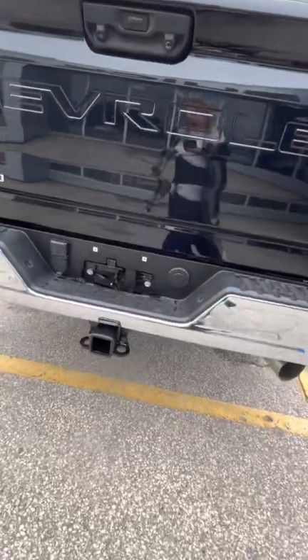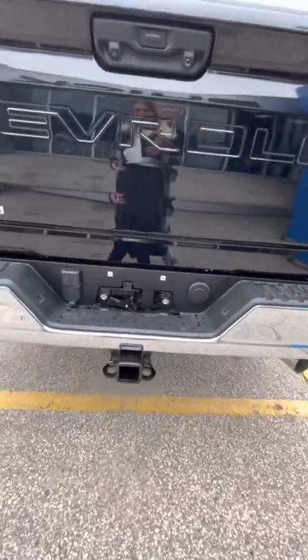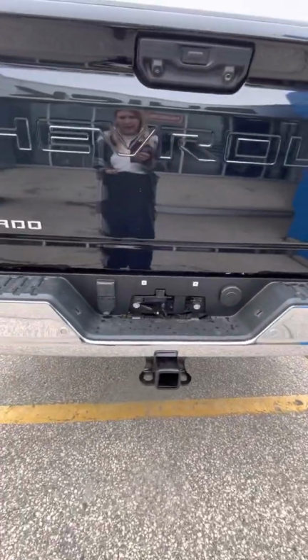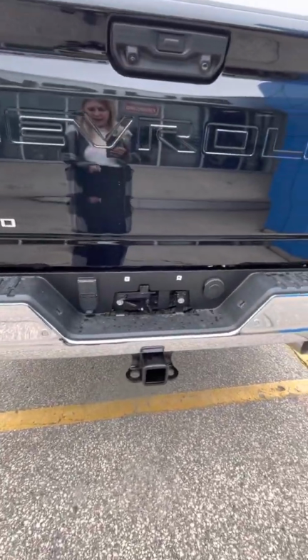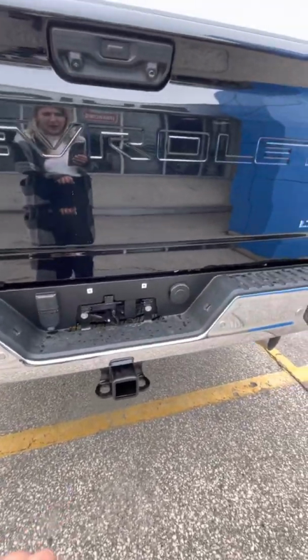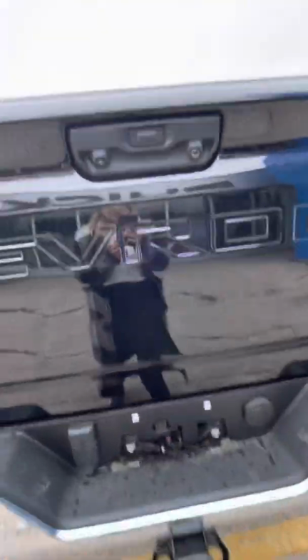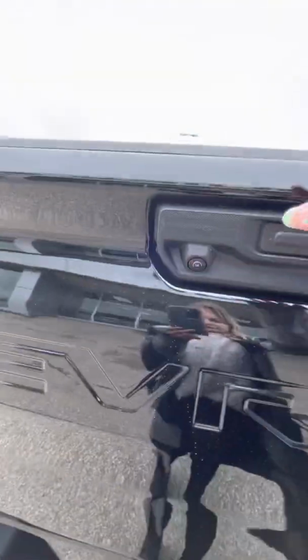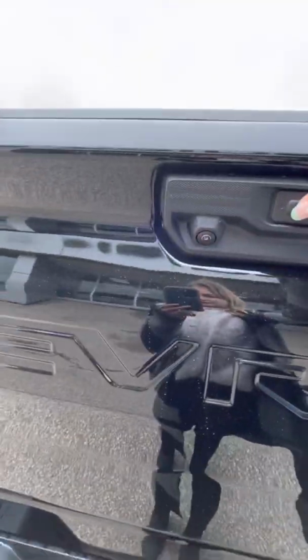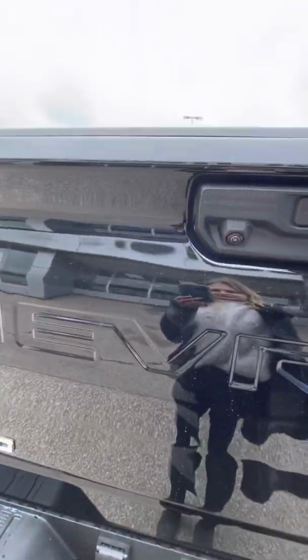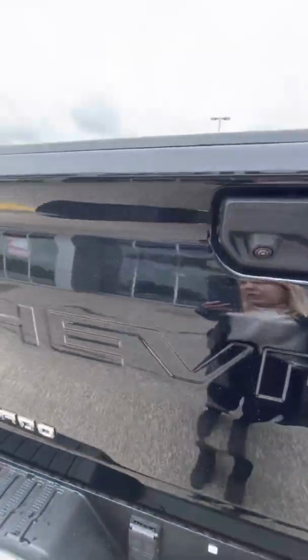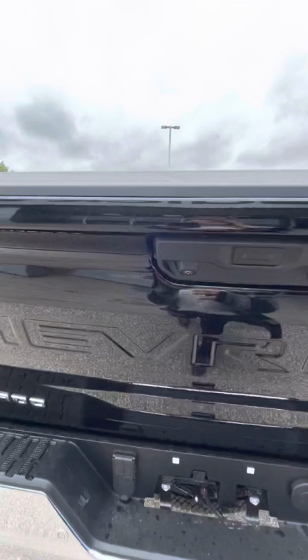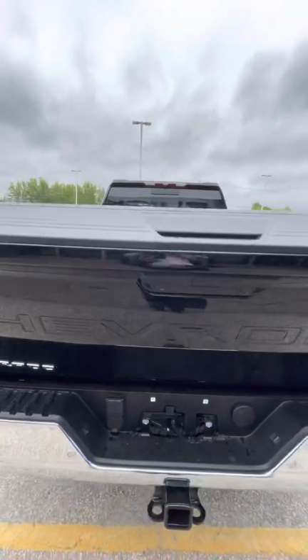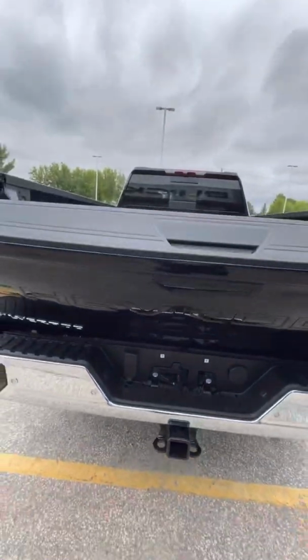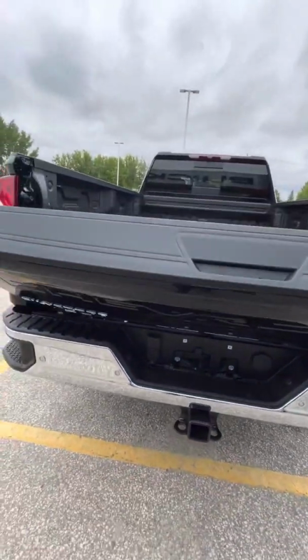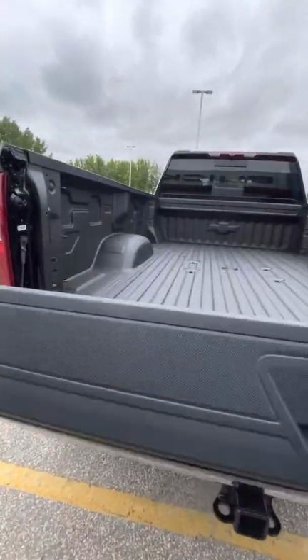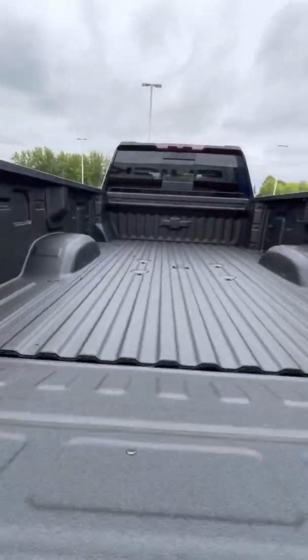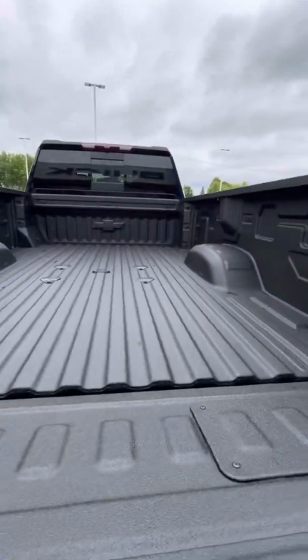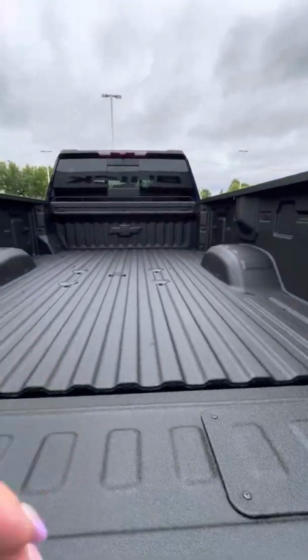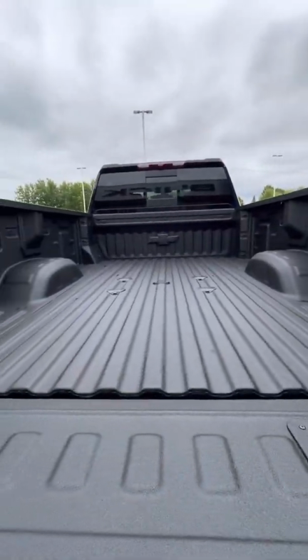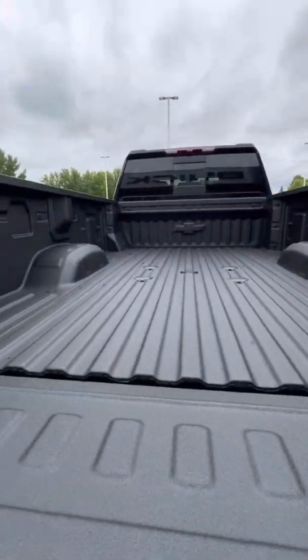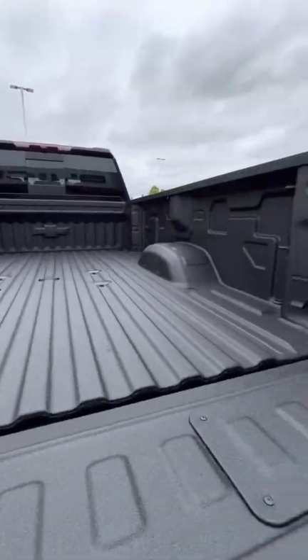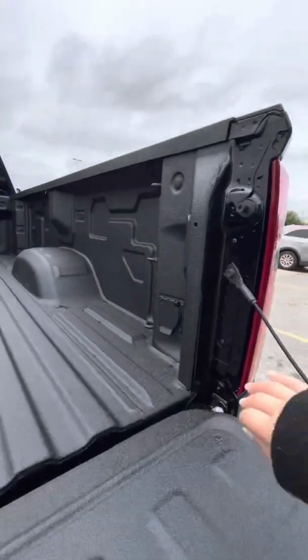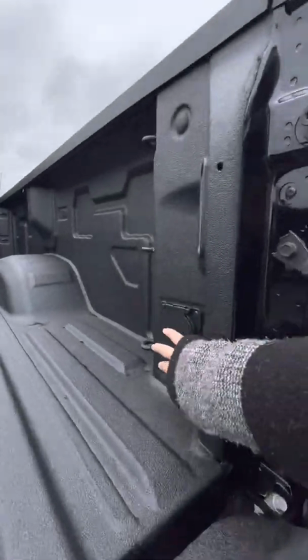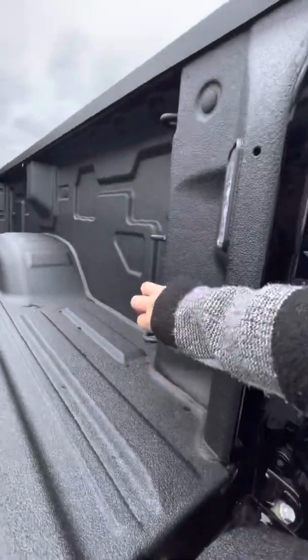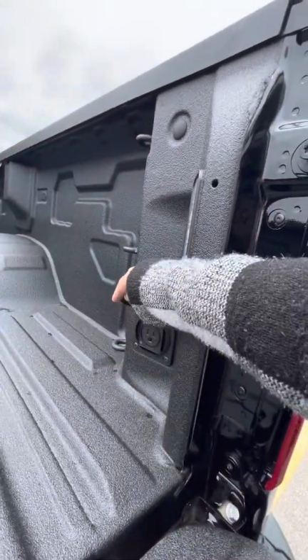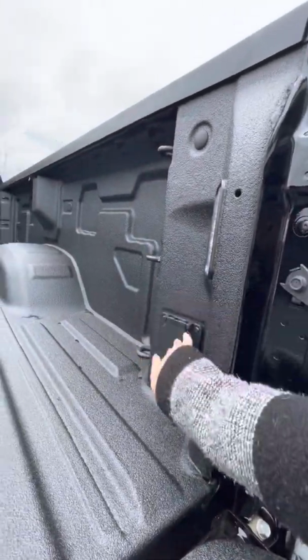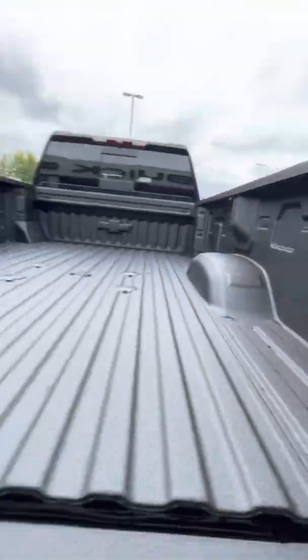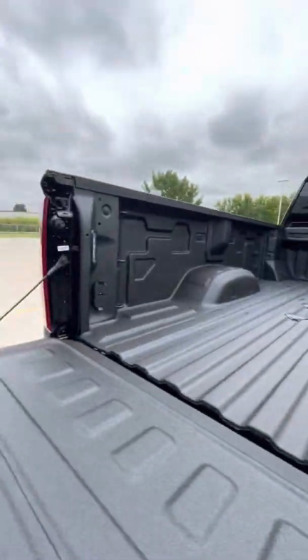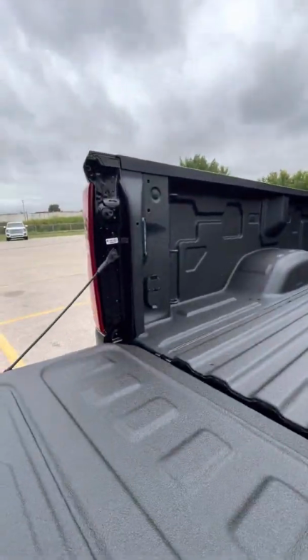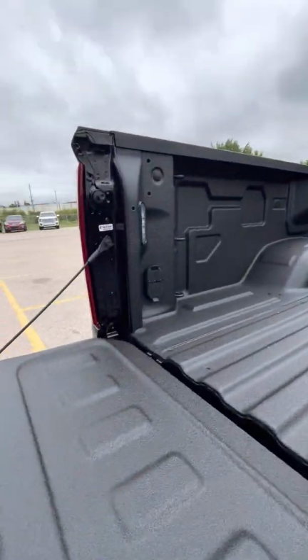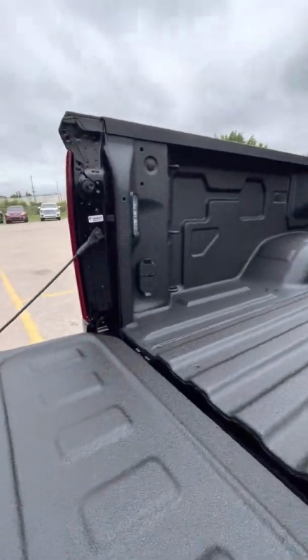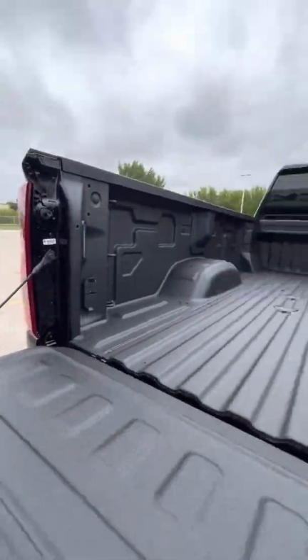Your trailering and hitch right there, as well as the easy lift and lower tailgate. It does come with the box liner and your fifth wheel connection, as well as a 12 volt plug in the back. There's your other set of trailering connections.